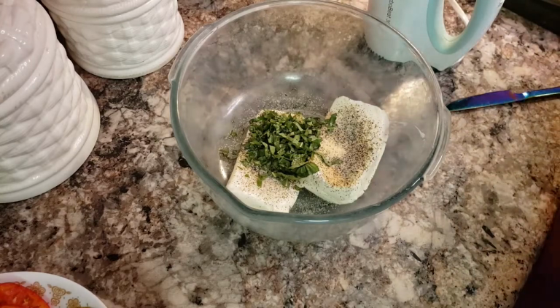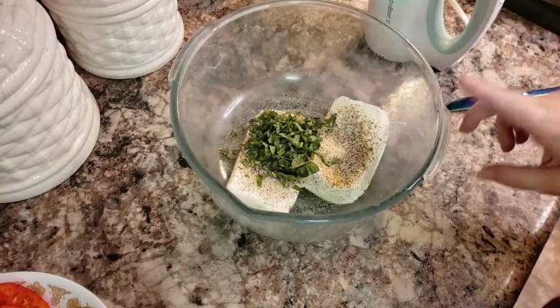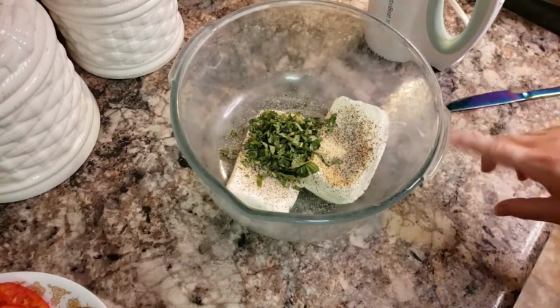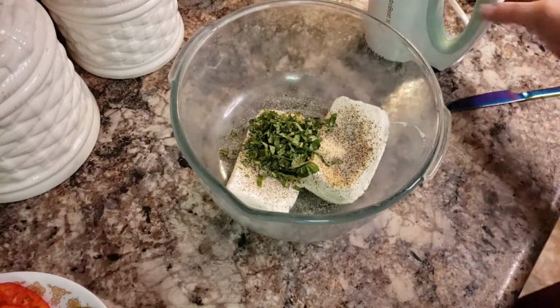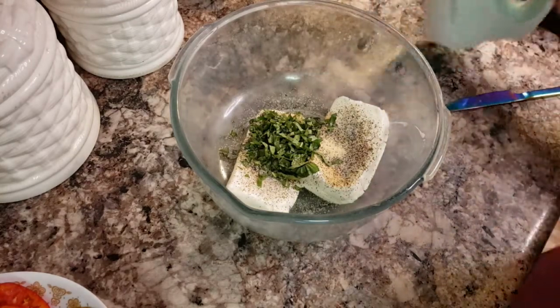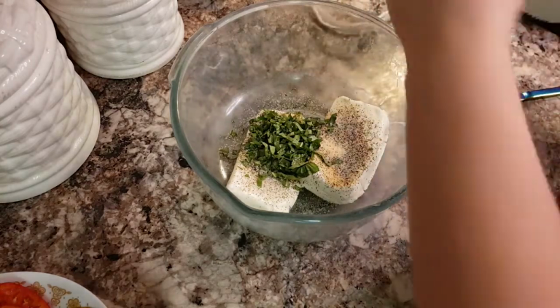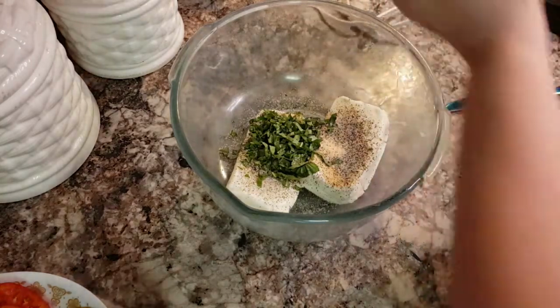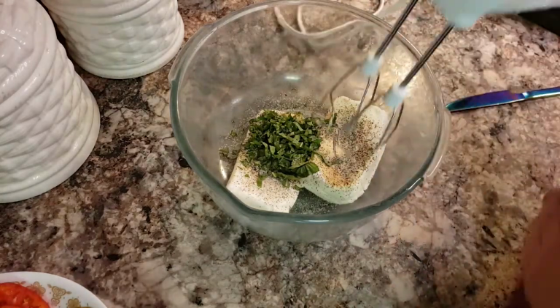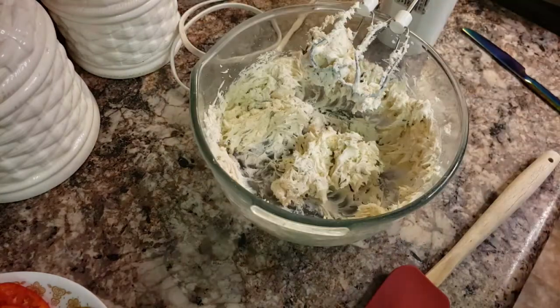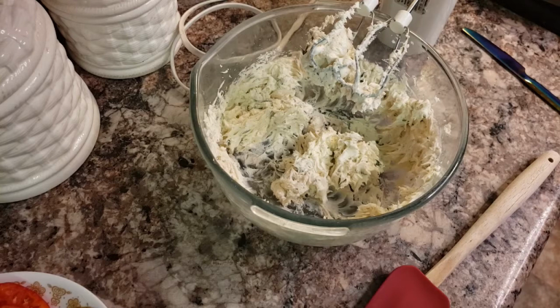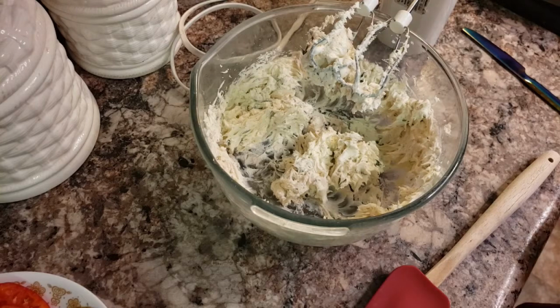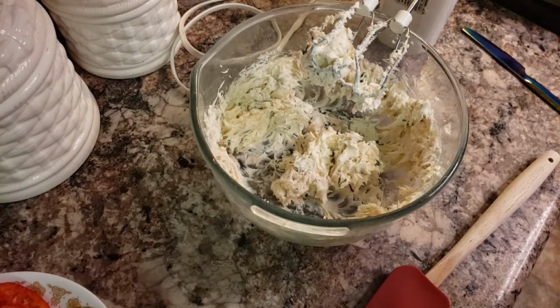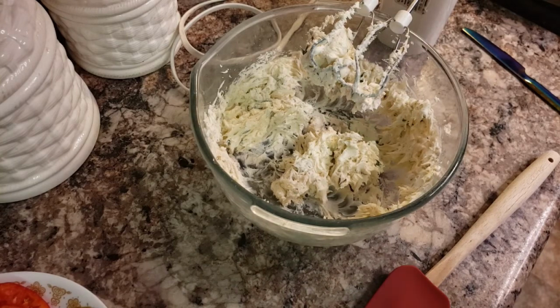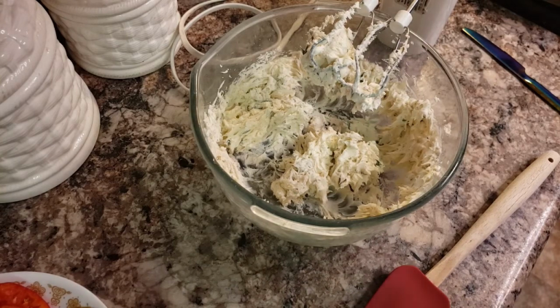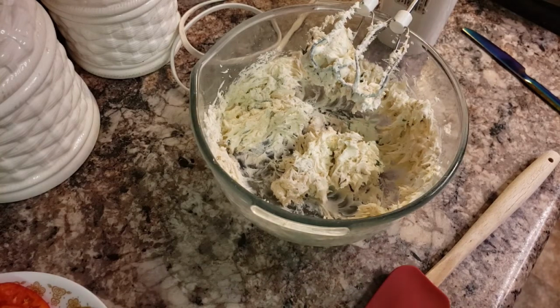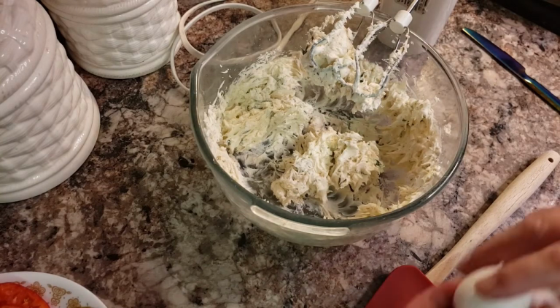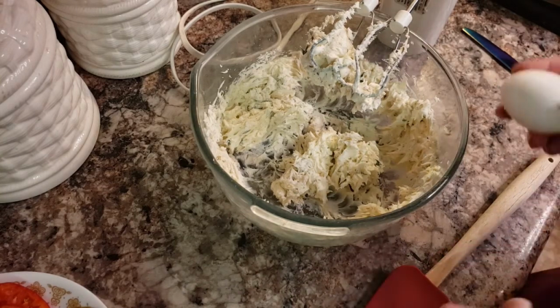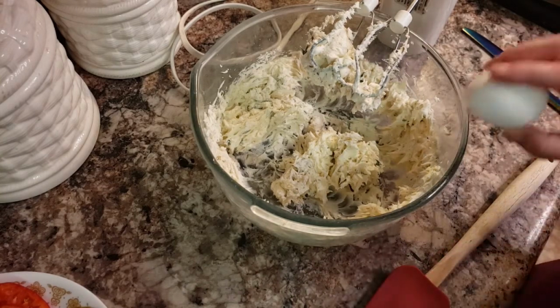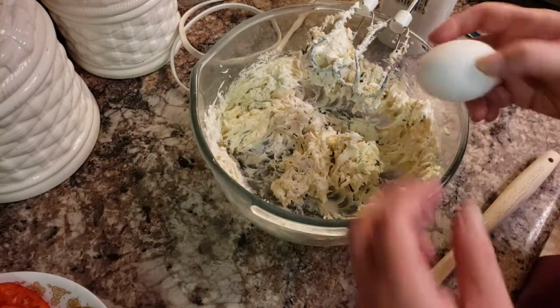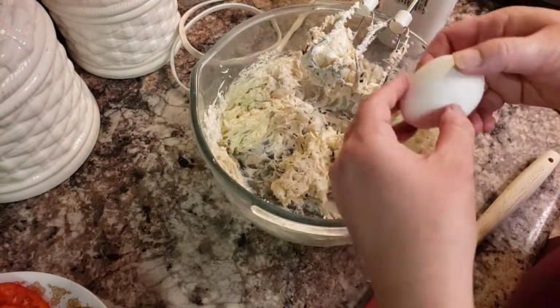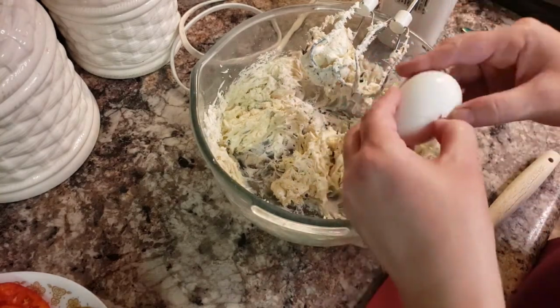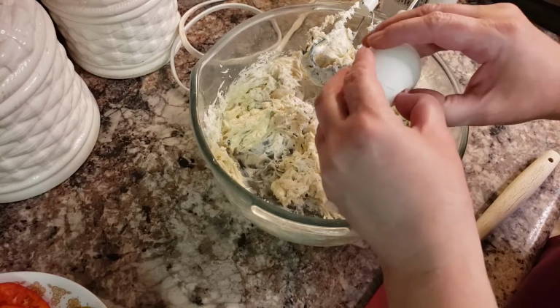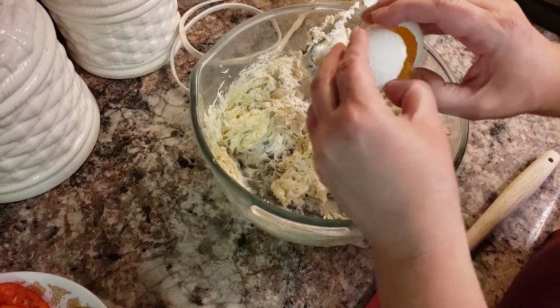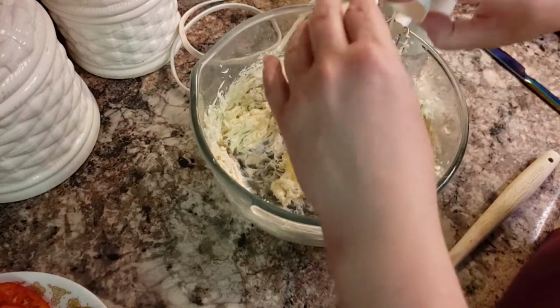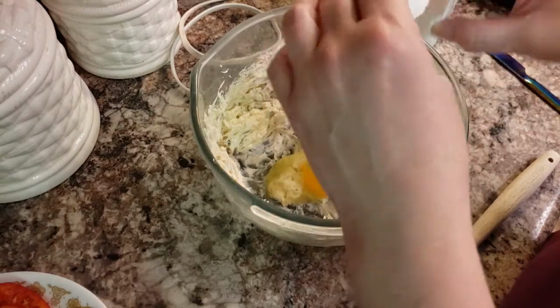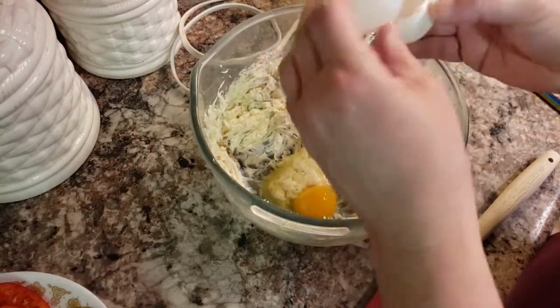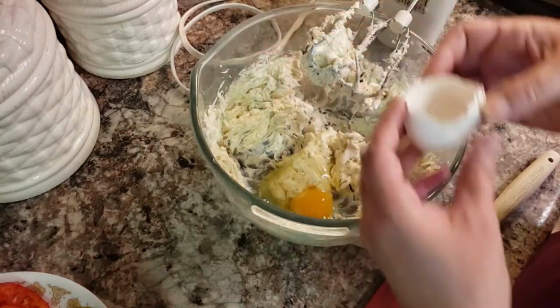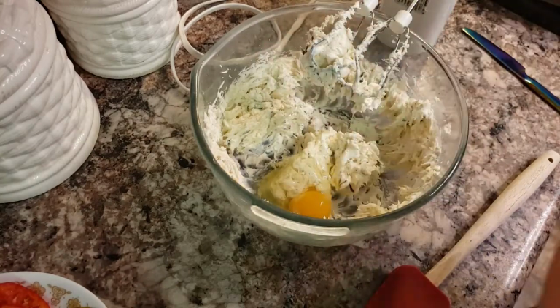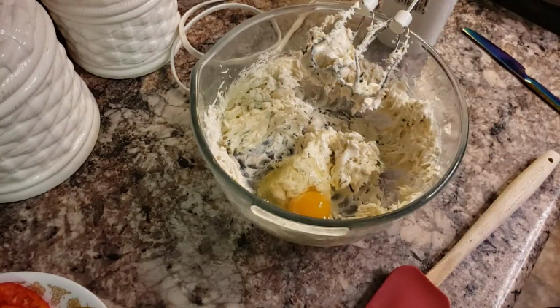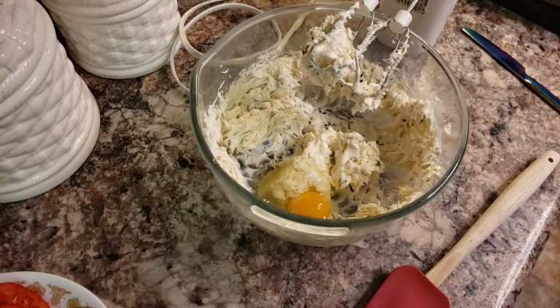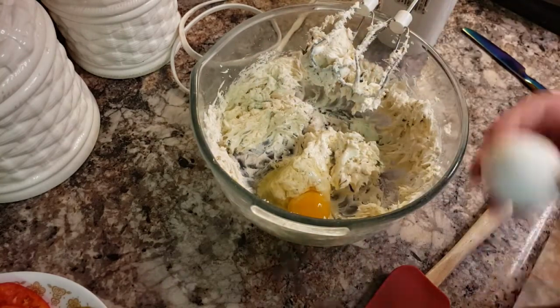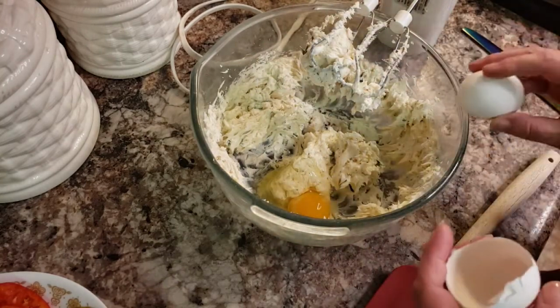And I'm just going to mix this up until it's well blended. You can add any other flavors that you want to this — I like just the basil and garlic, and then with the tomato it's your typical Italian marinara type flavors.